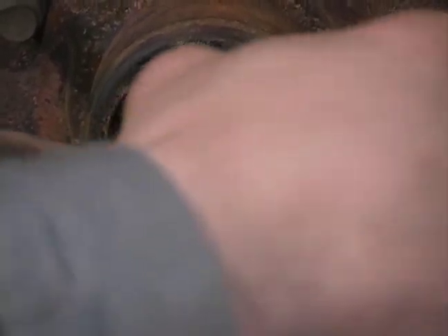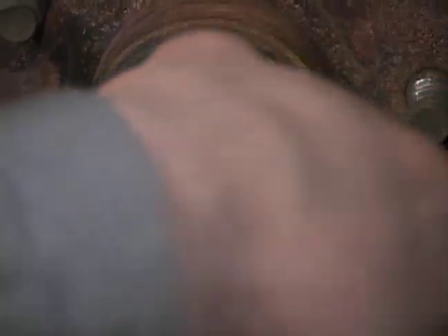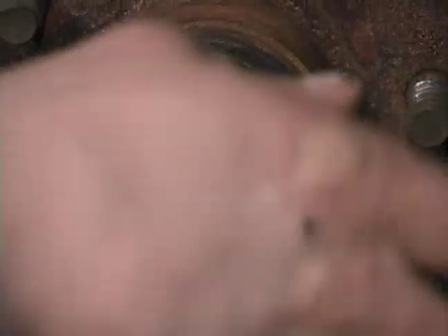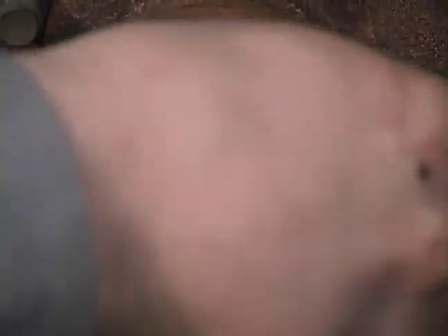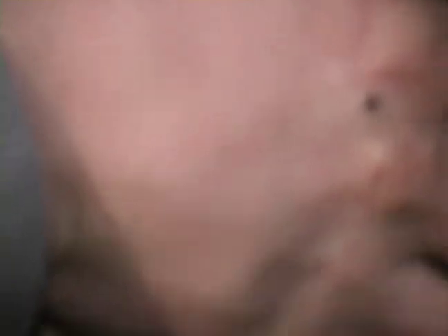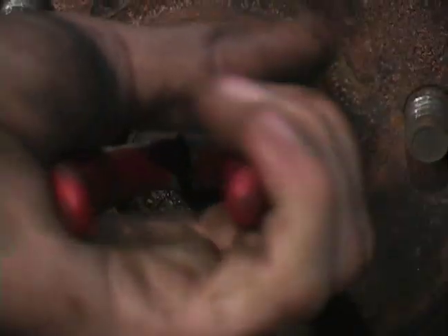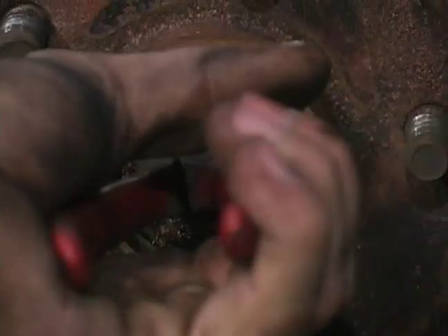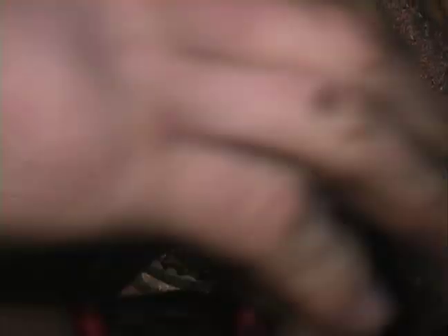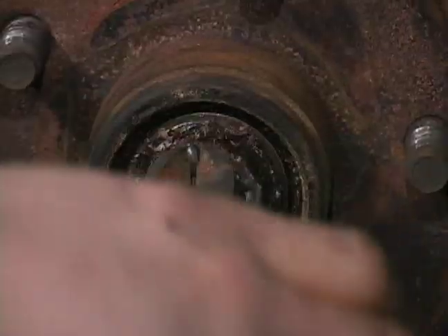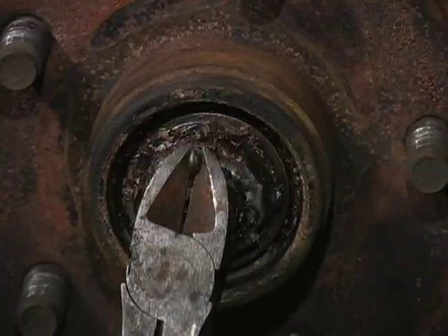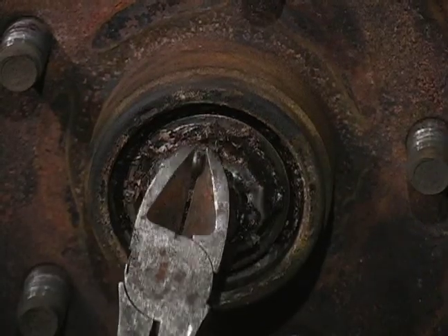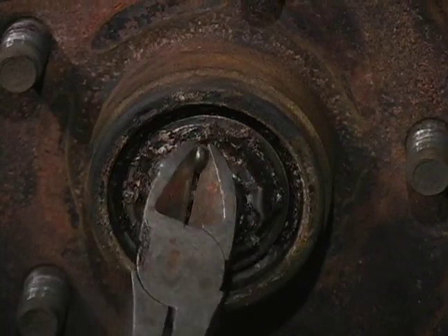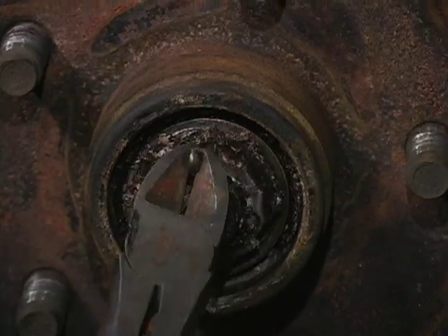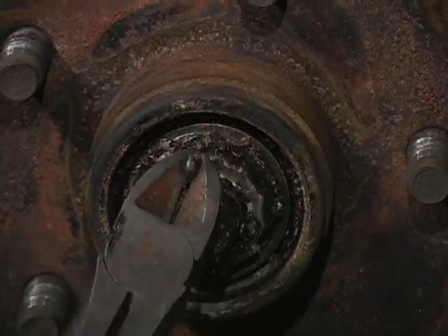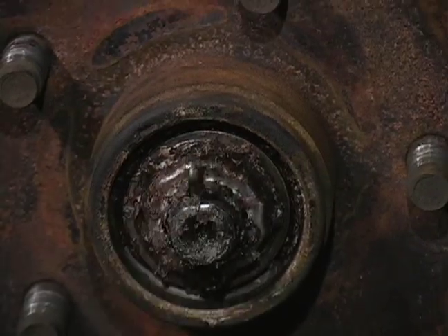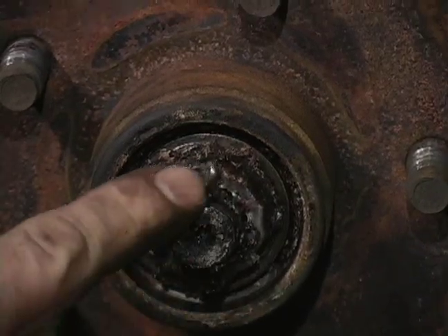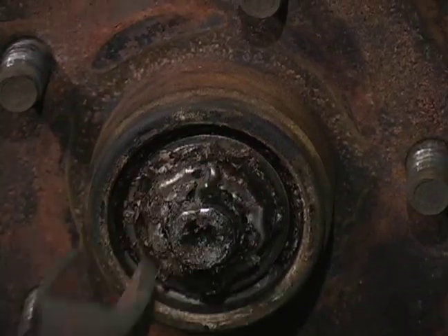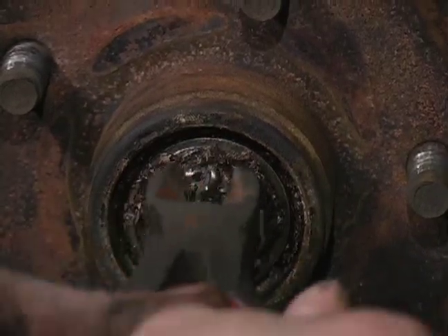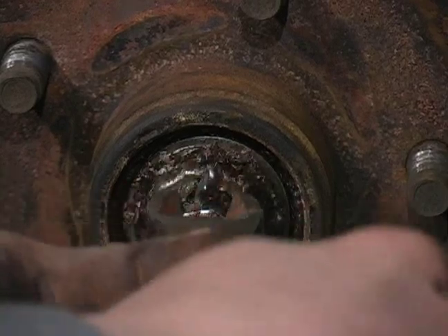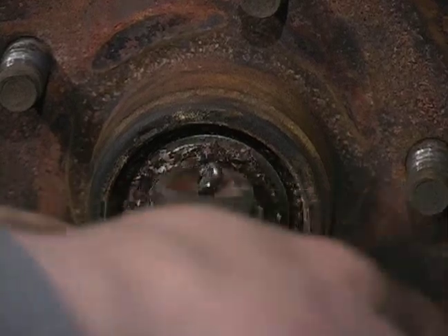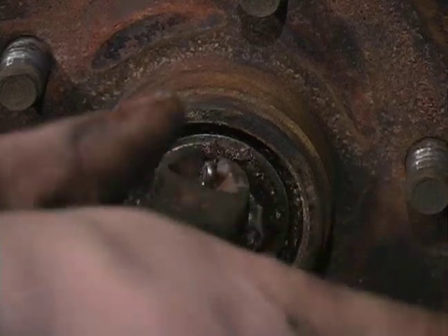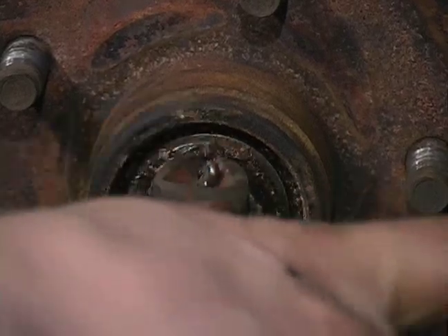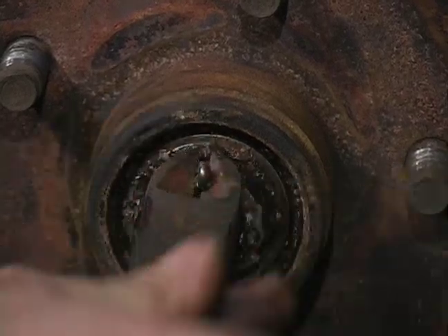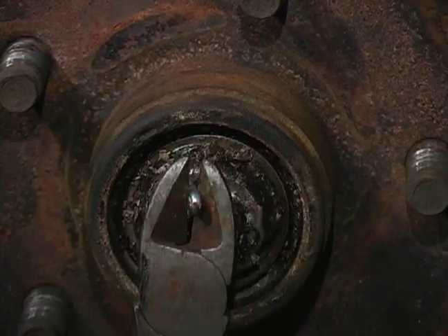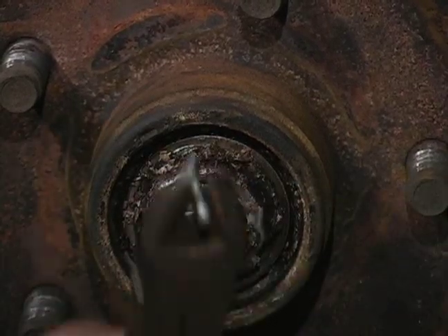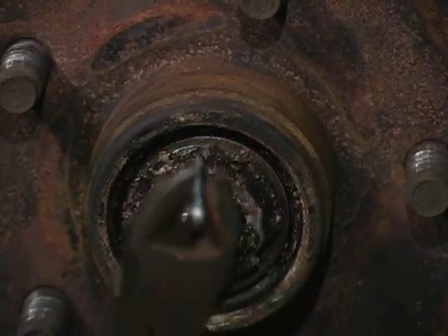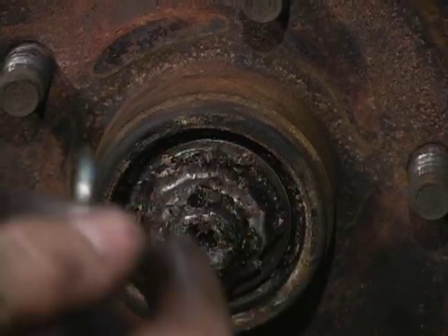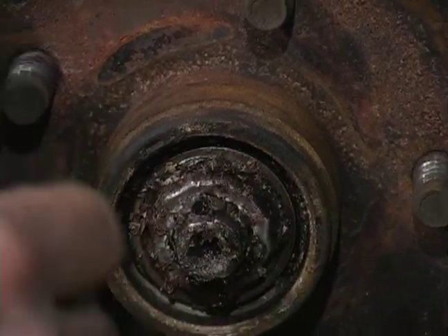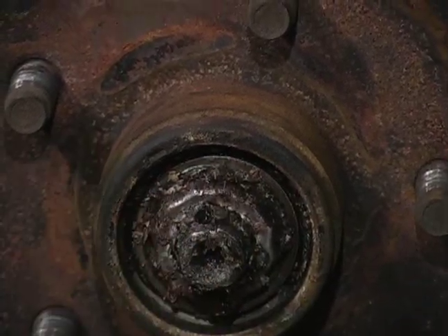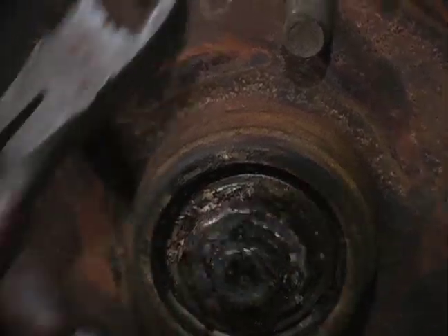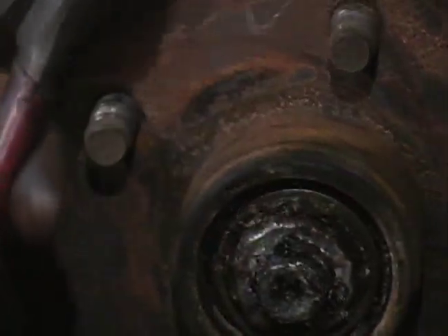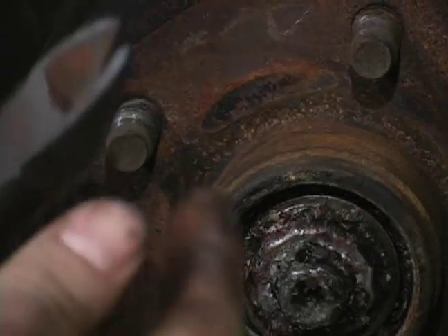I'm going to take and grab a hold of my cotter pin, get a good grip on it and apply downward leverage. You can see how it comes out some — take and re-grip on it, apply some more downward leverage. That is removal of your cotter pin.